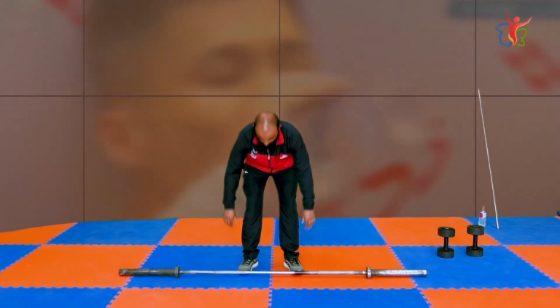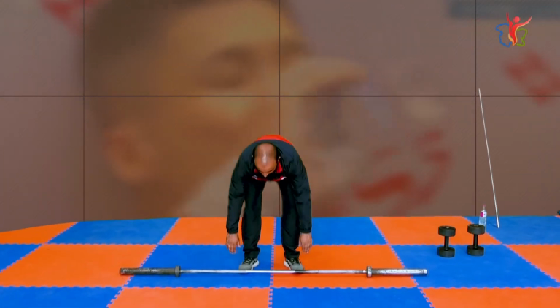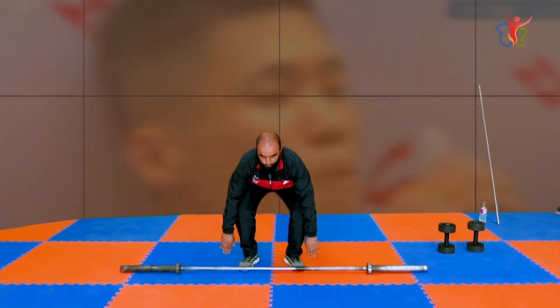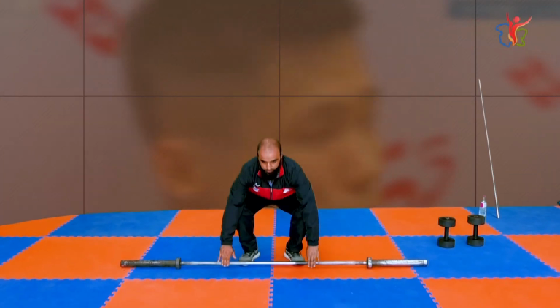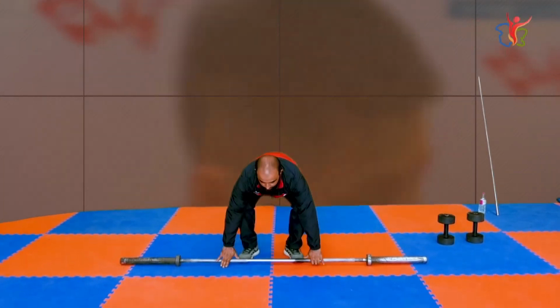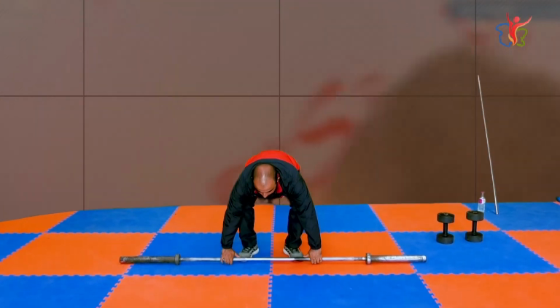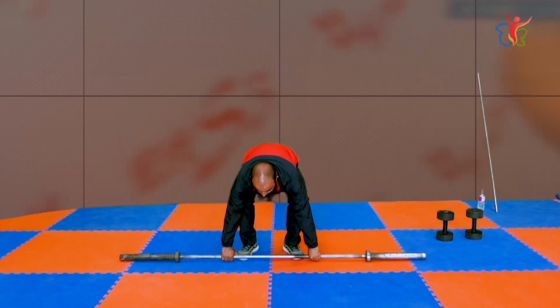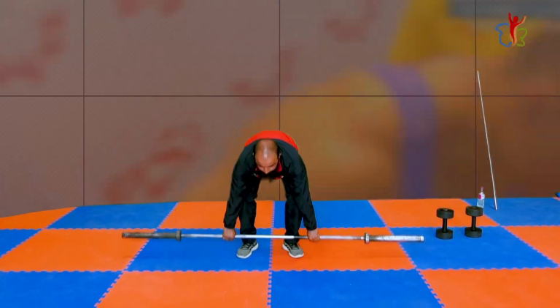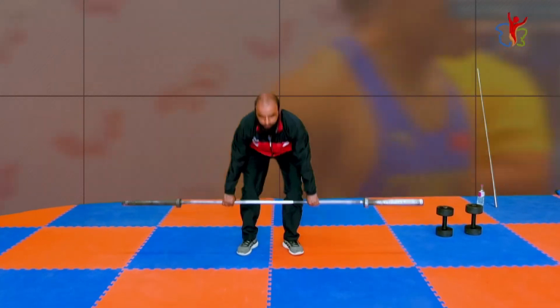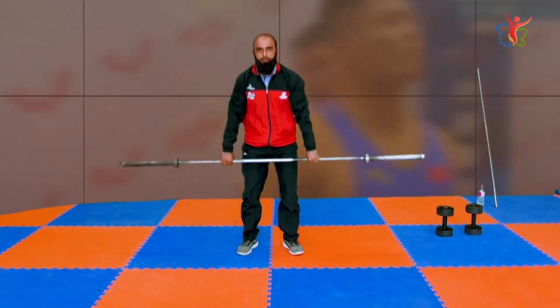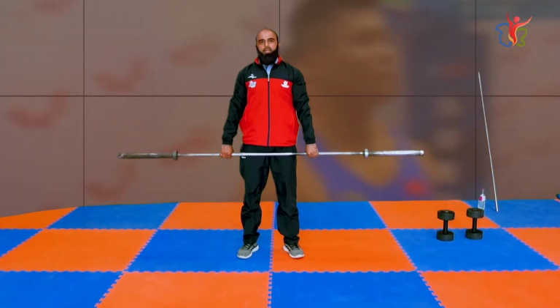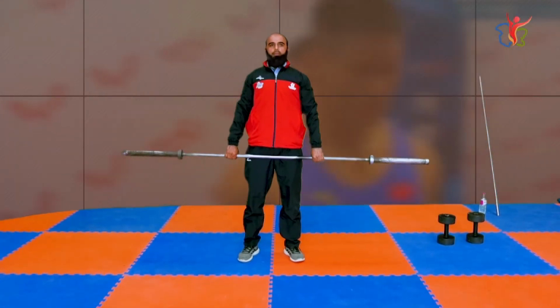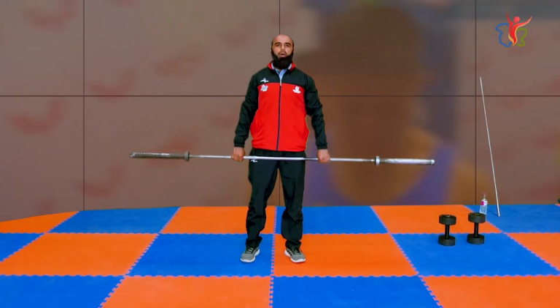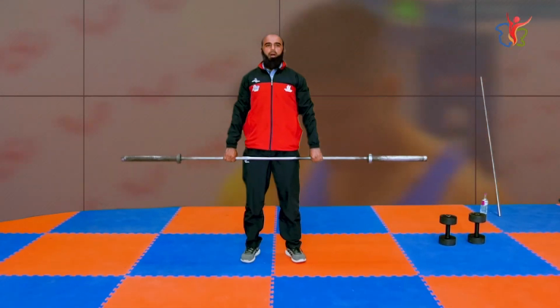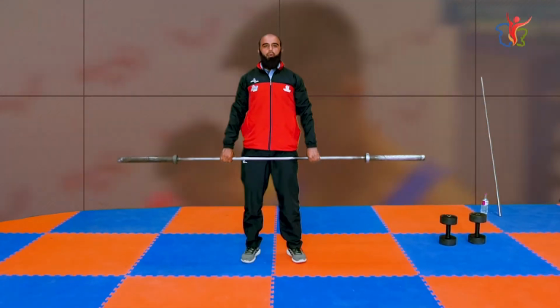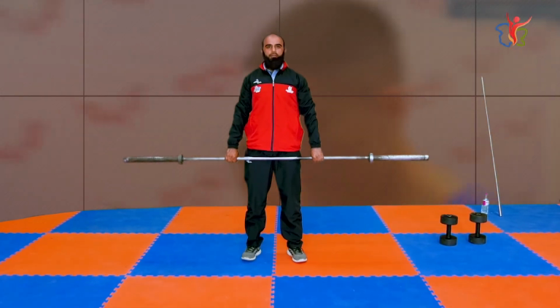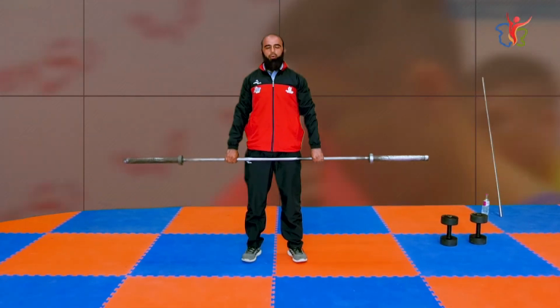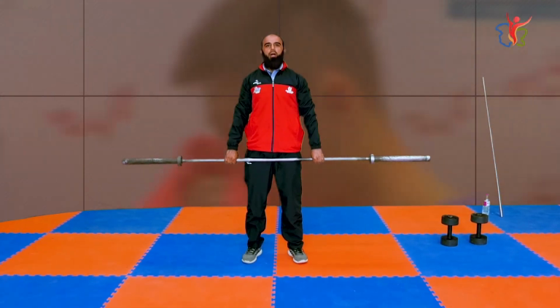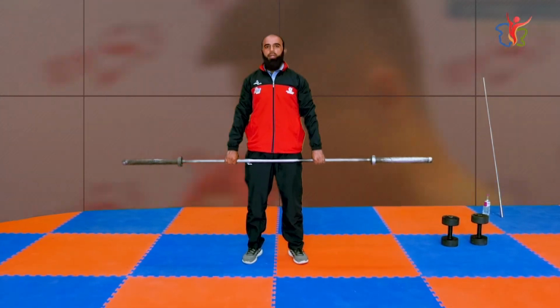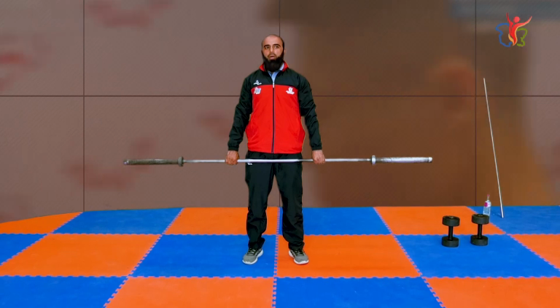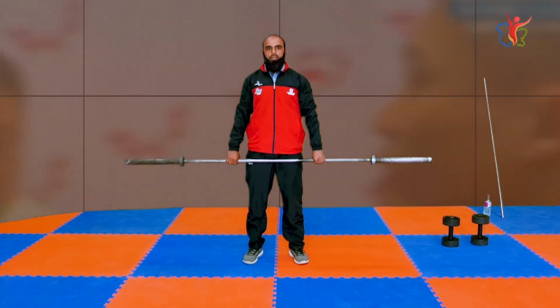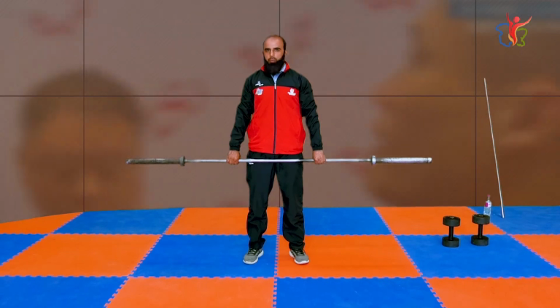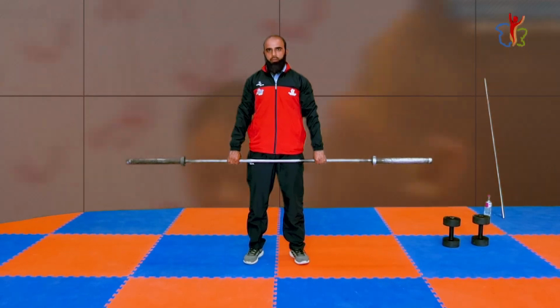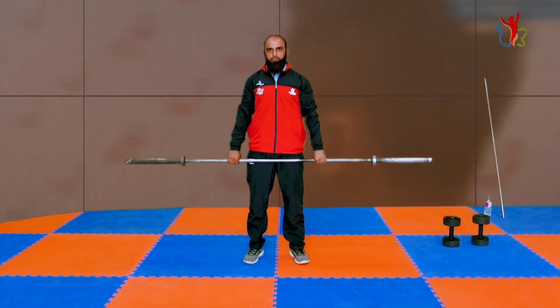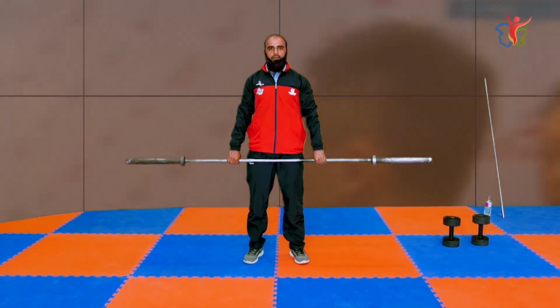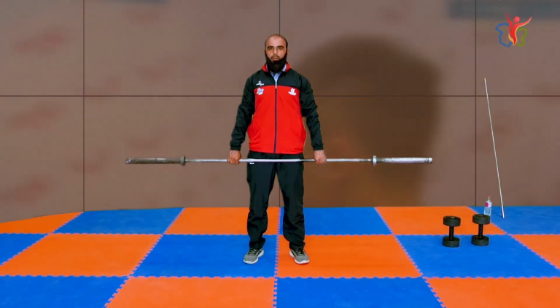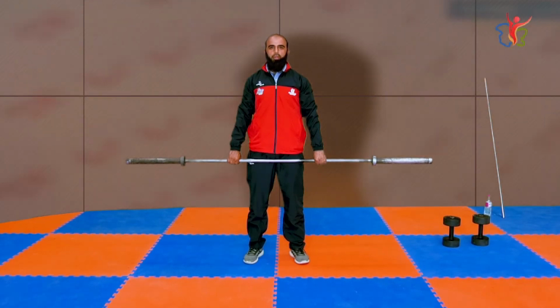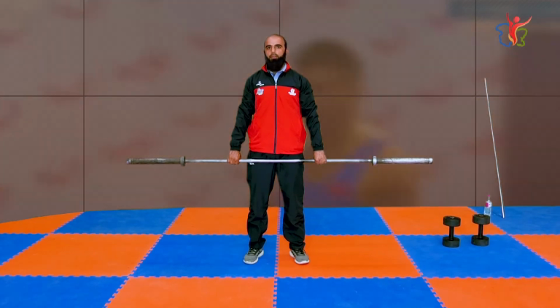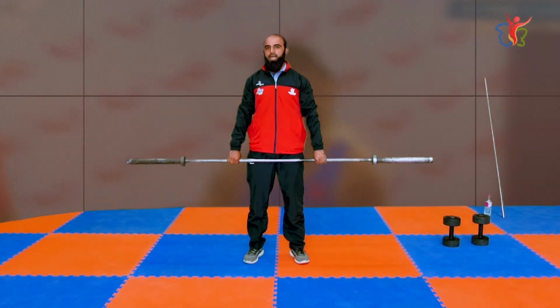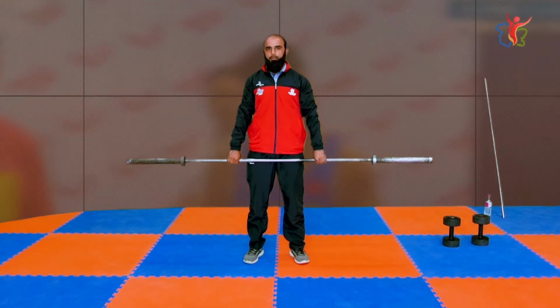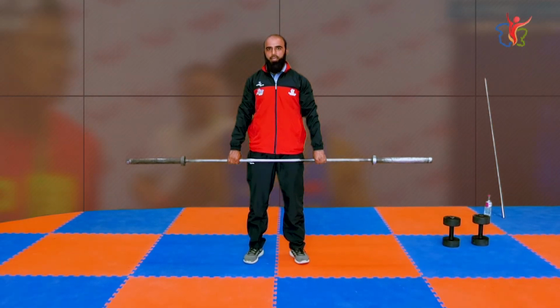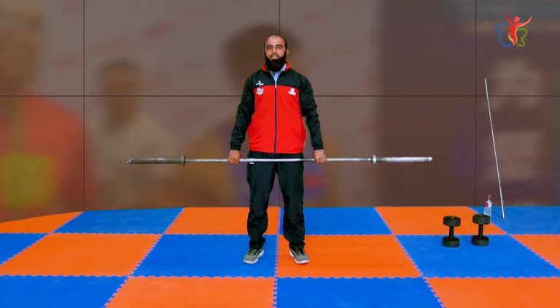When you reach the bar, you will find your grip. How do you feel the grip? The grip will be at shoulder width. When you are at shoulder width, you can extend to a double shoulder width — you can use the wide grip for the snatch.